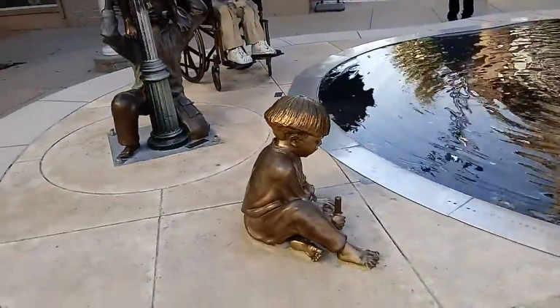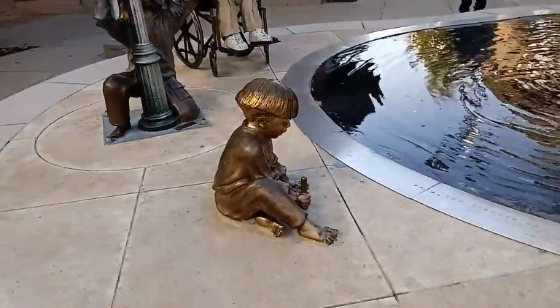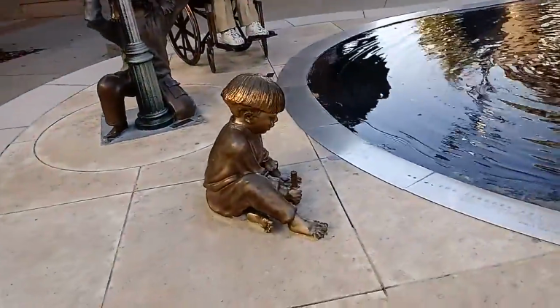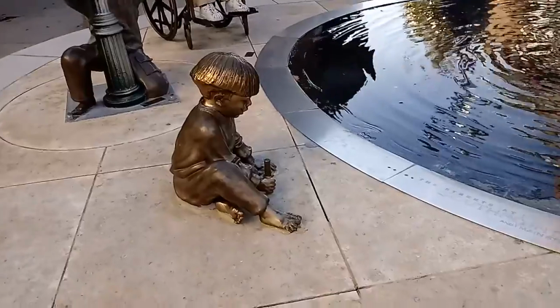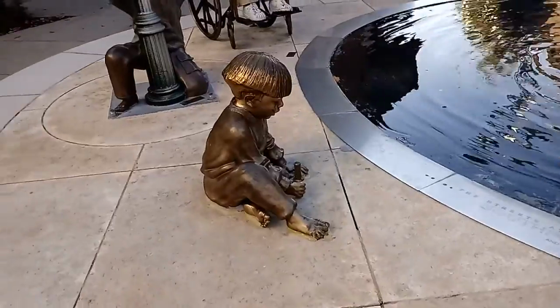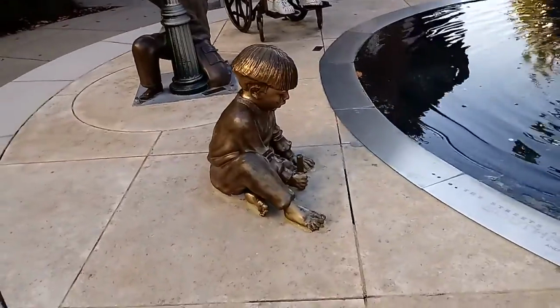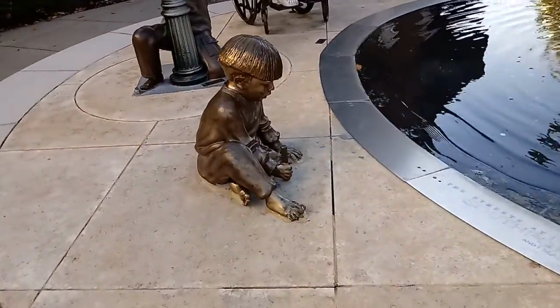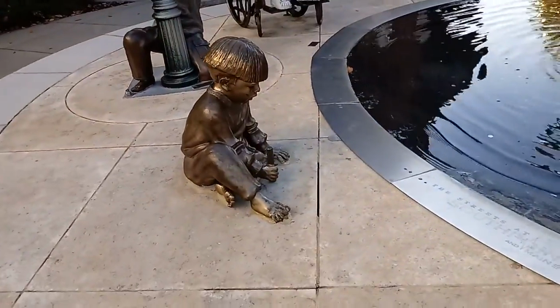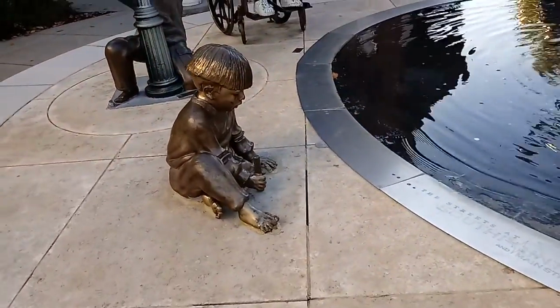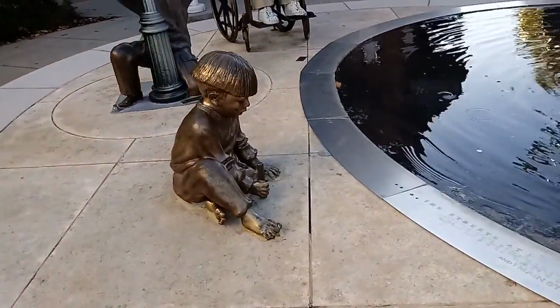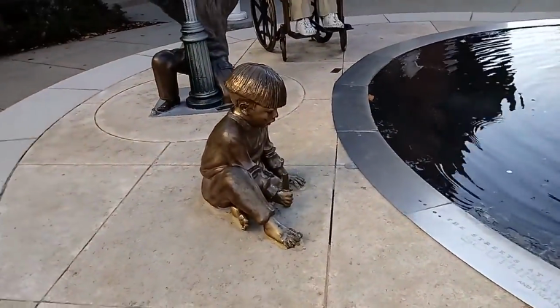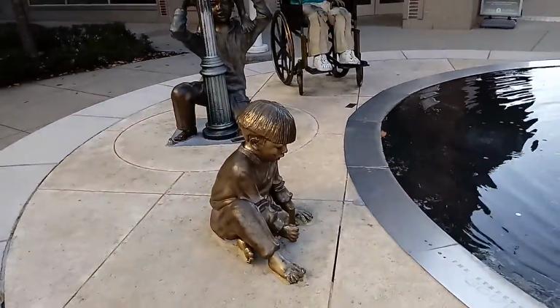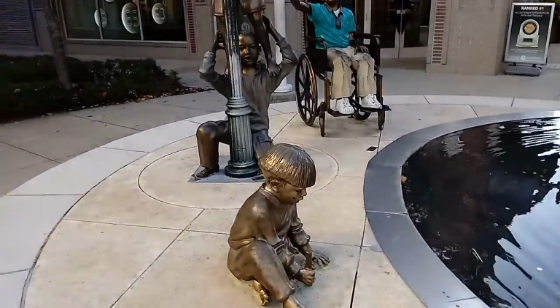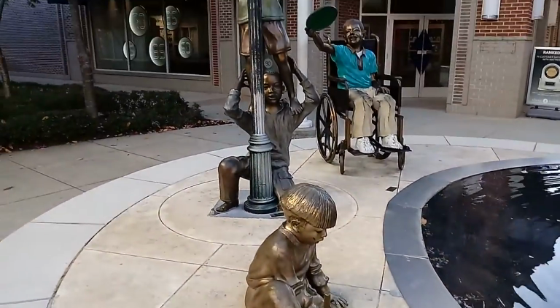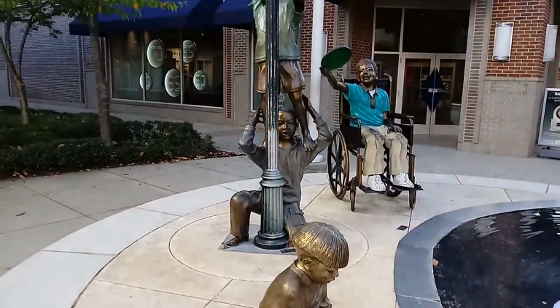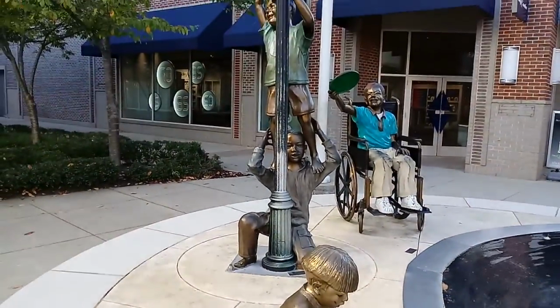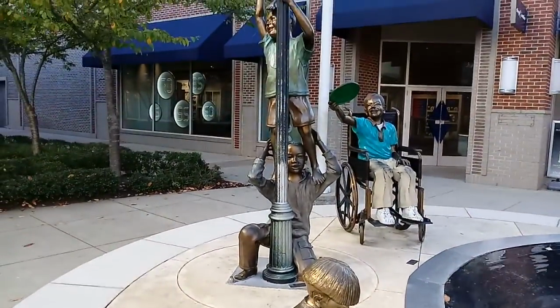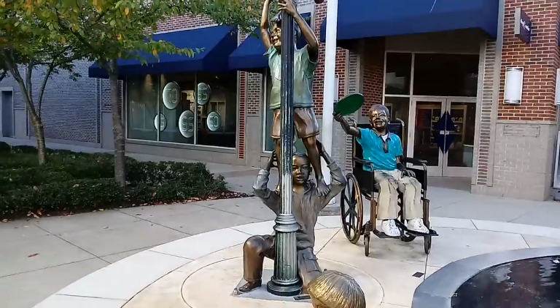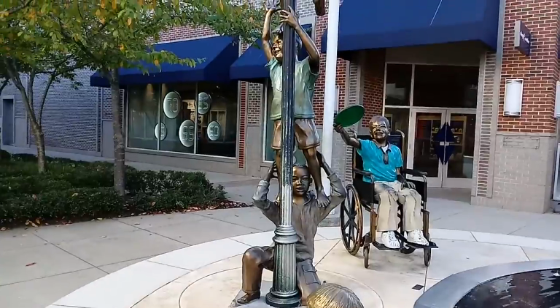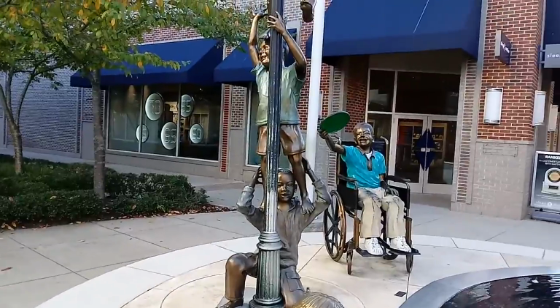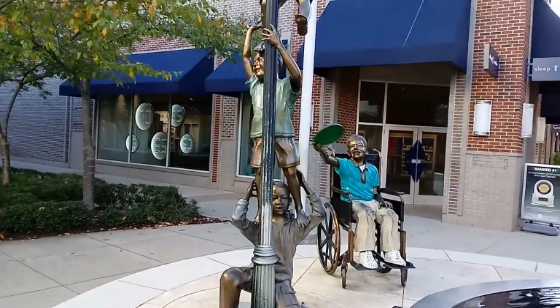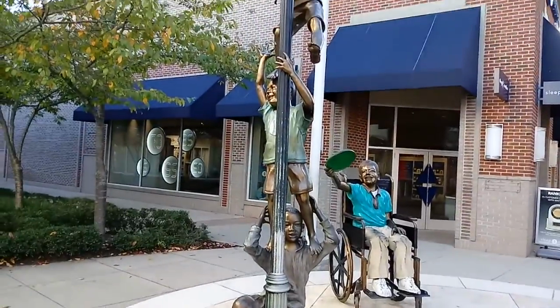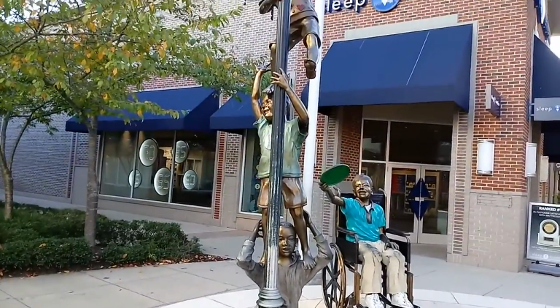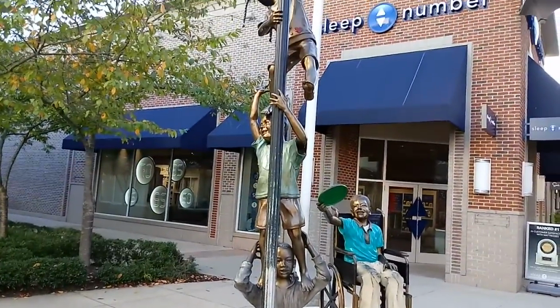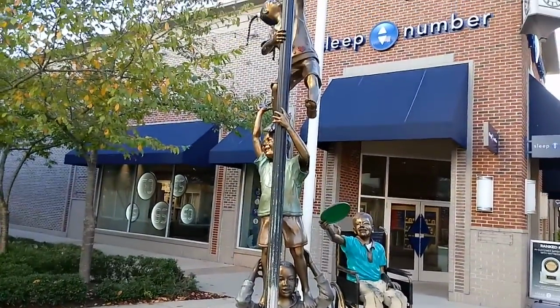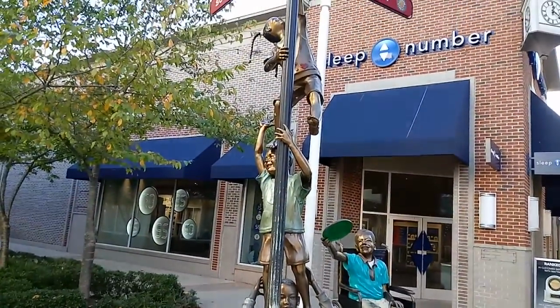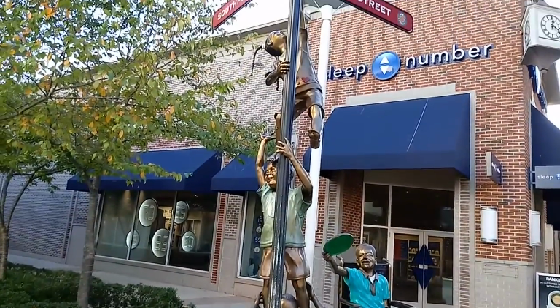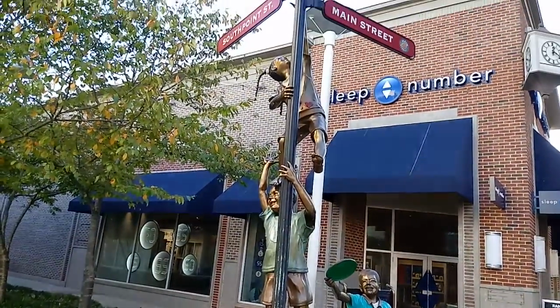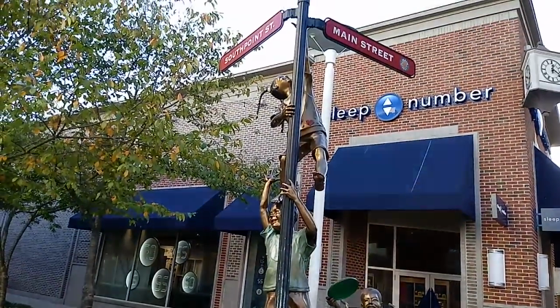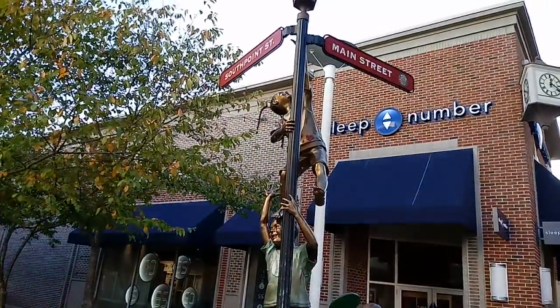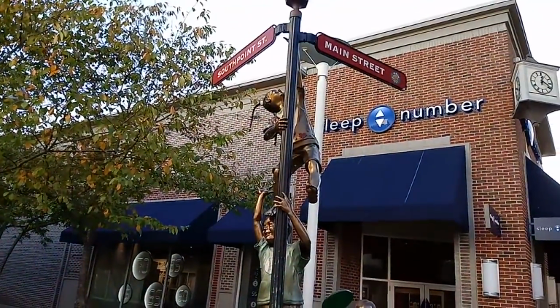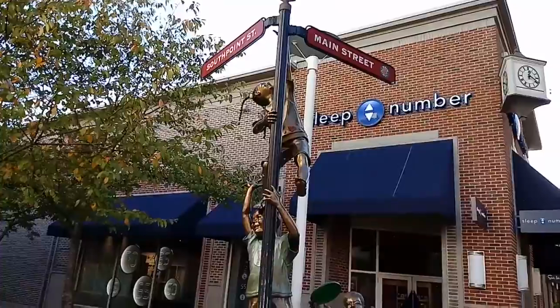Child here drawing with chalk. Look at the faces — that's really incredible.